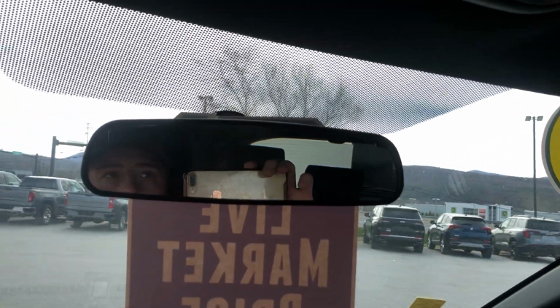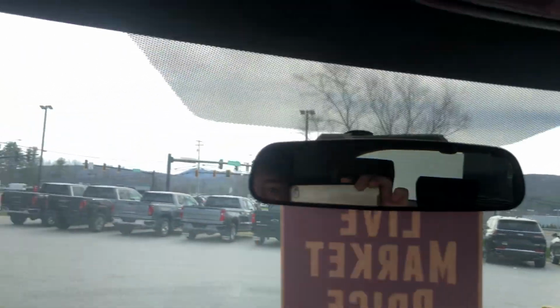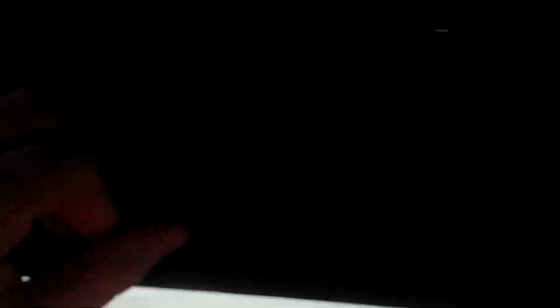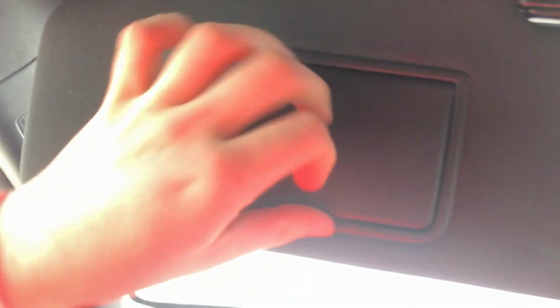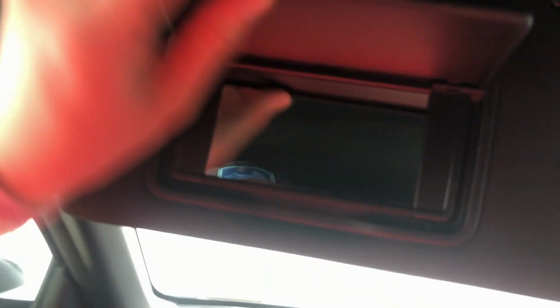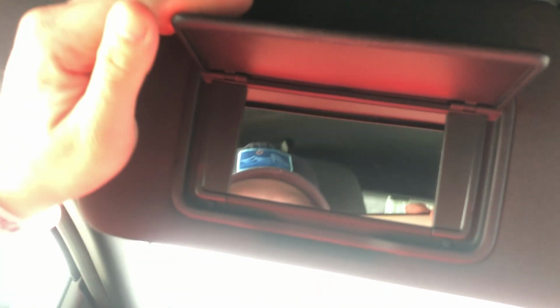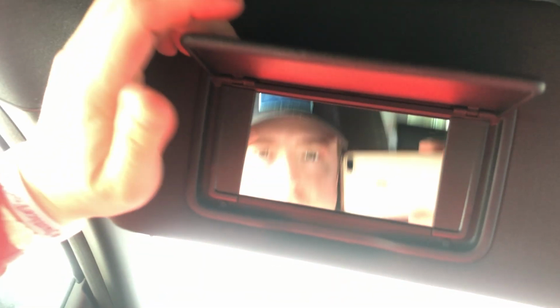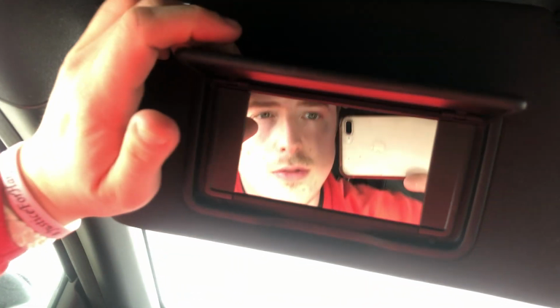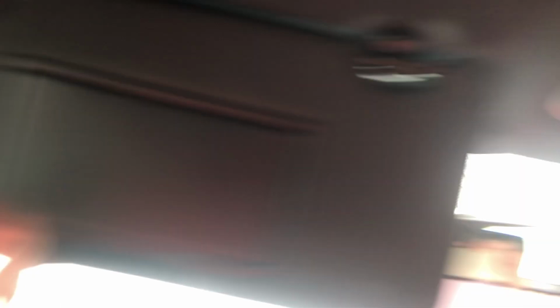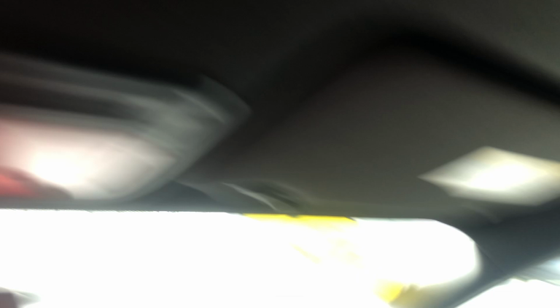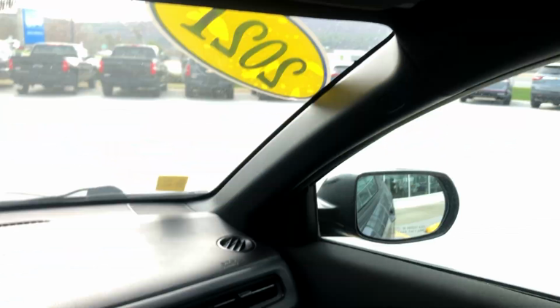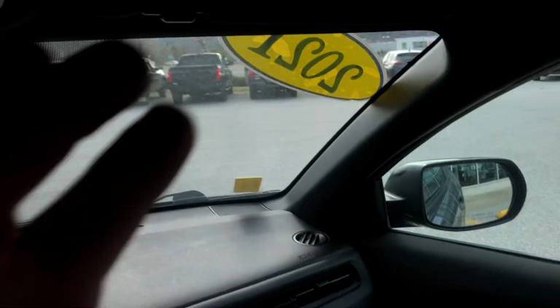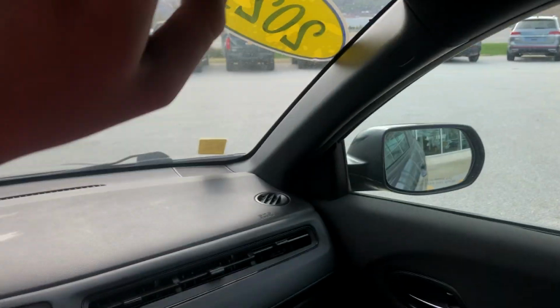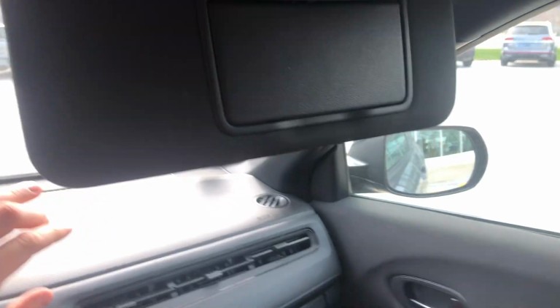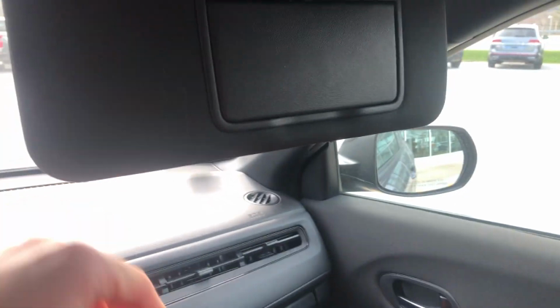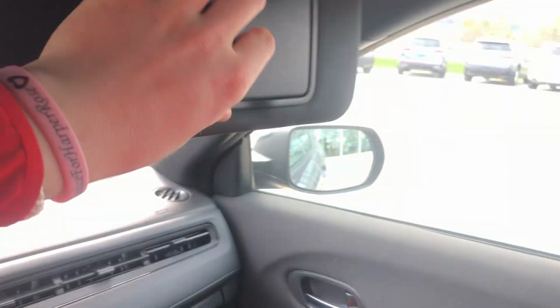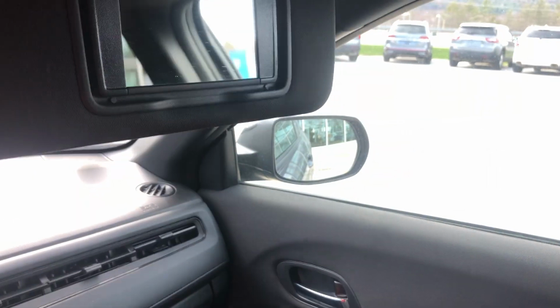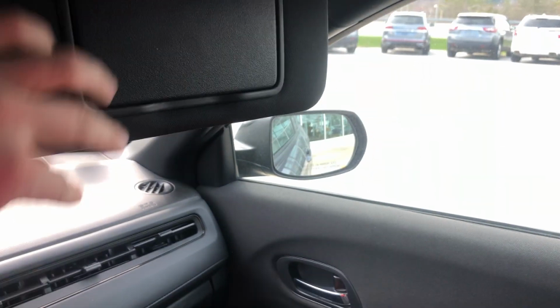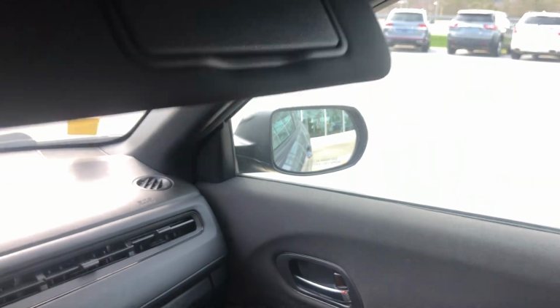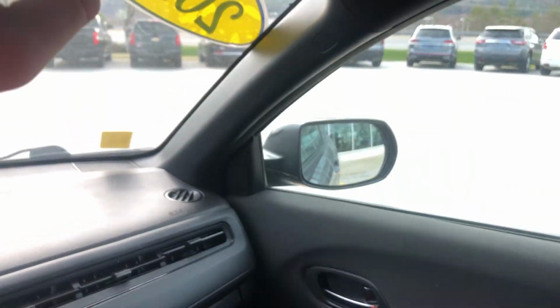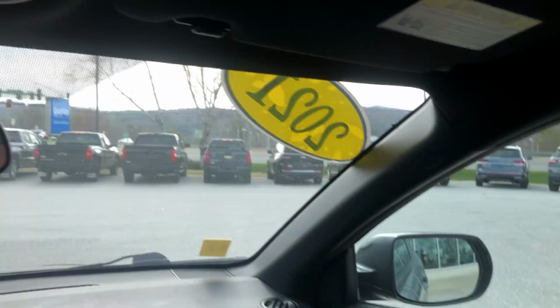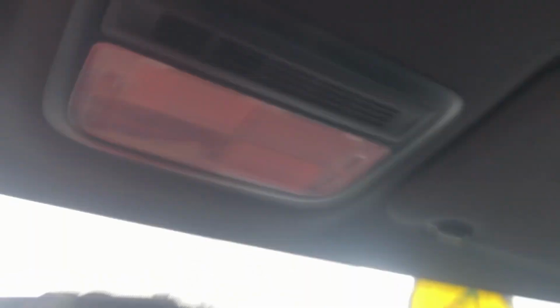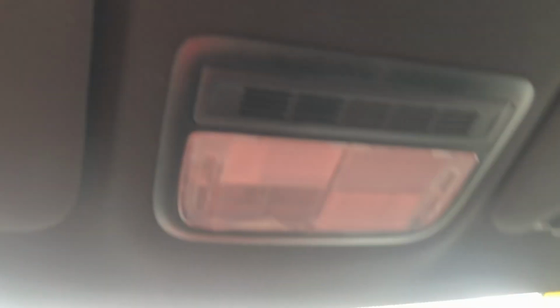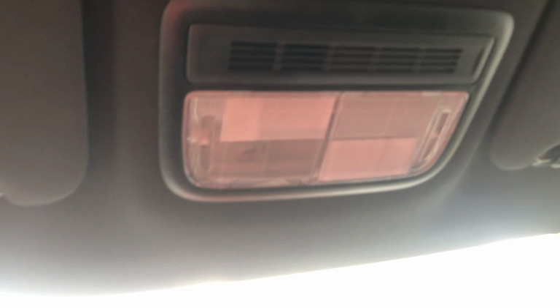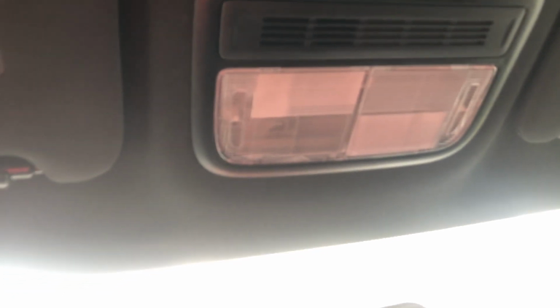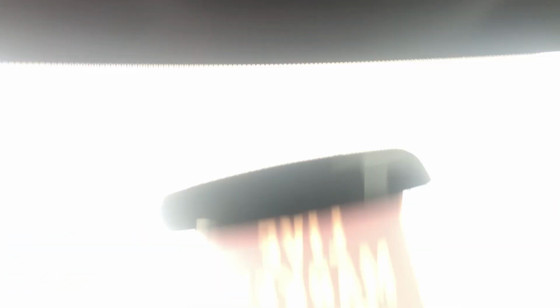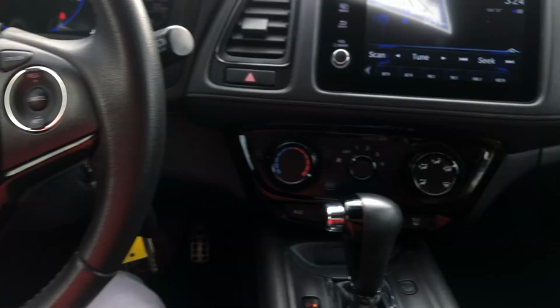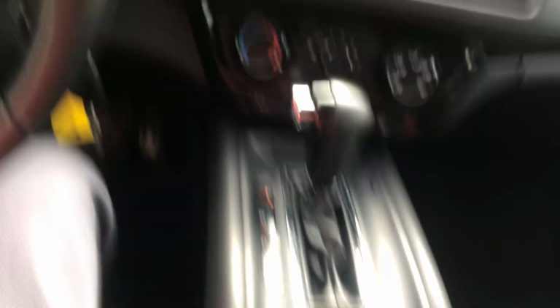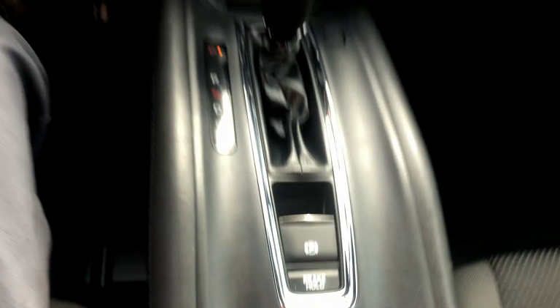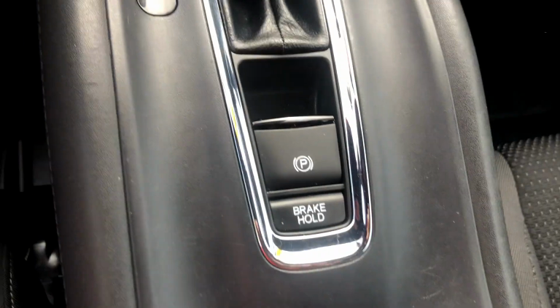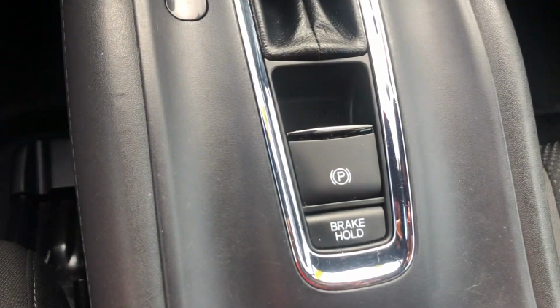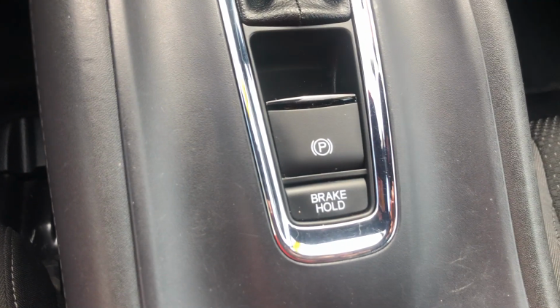Rear view mirror here. Vanity mirror — no light on it, but it does have the mirrors. Lights up top as well. Parking brake is right here.